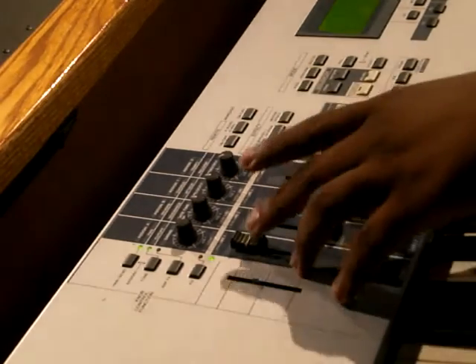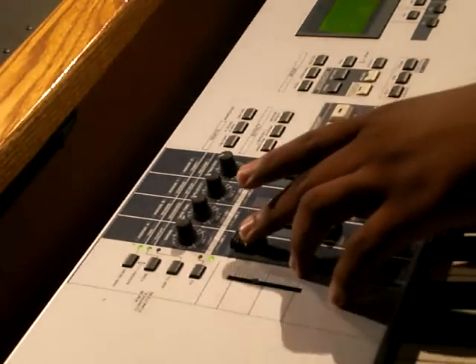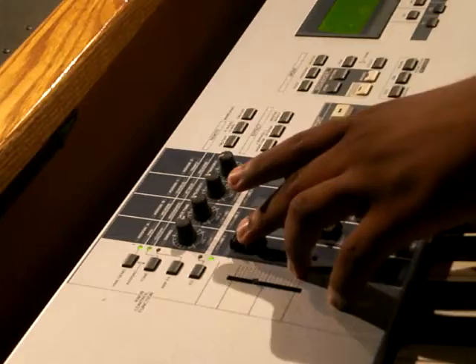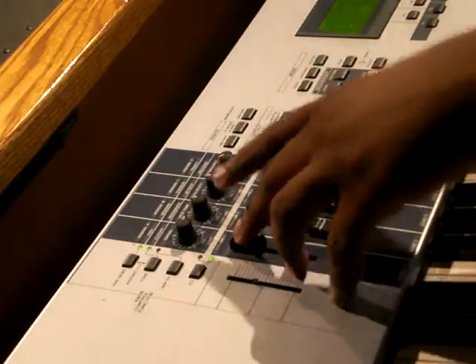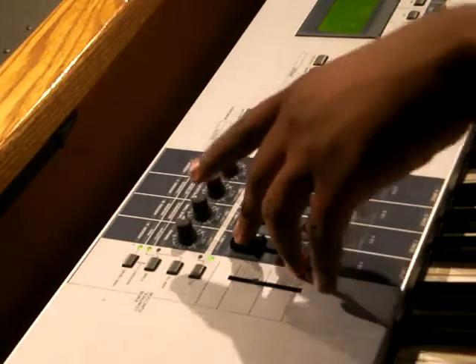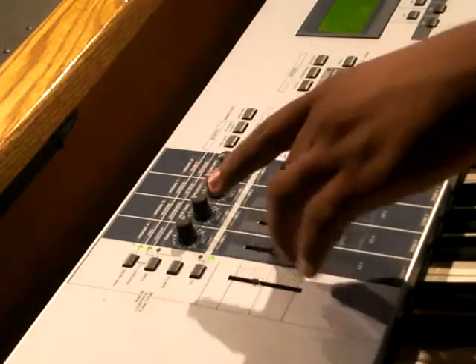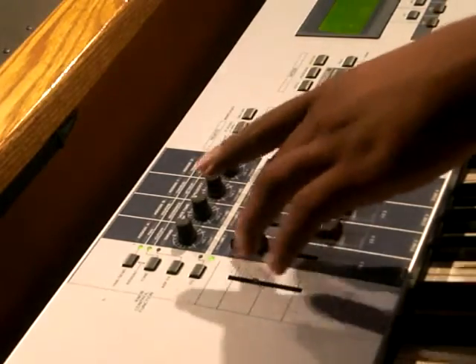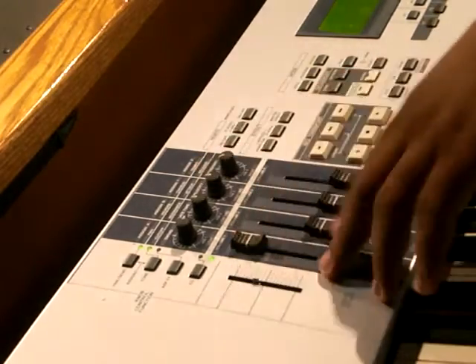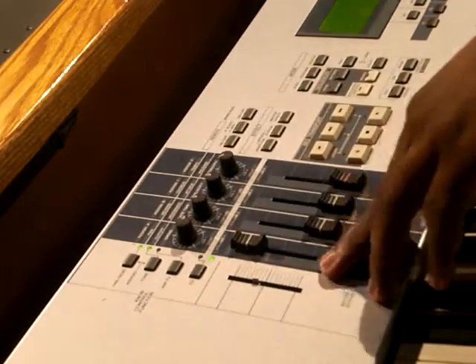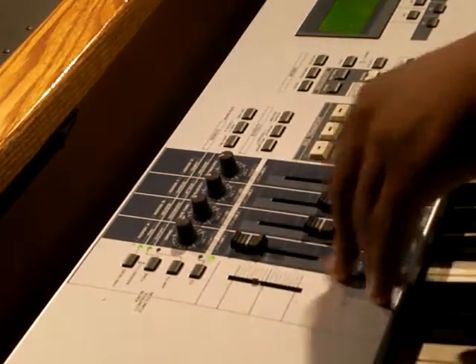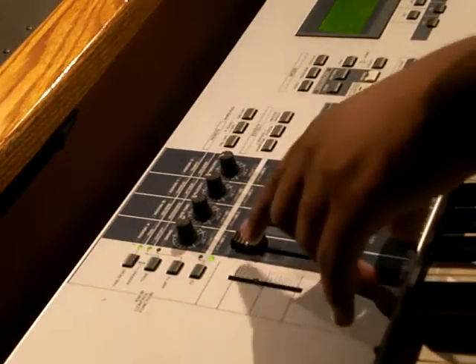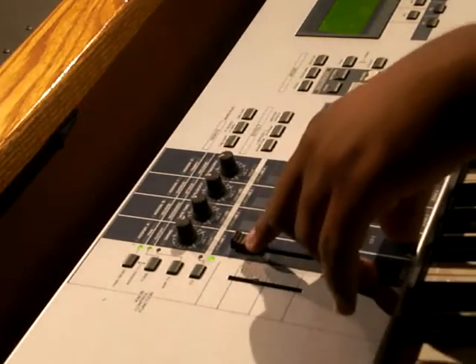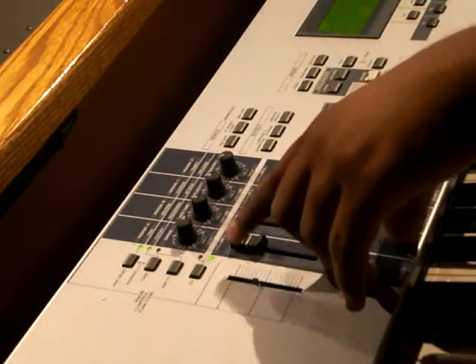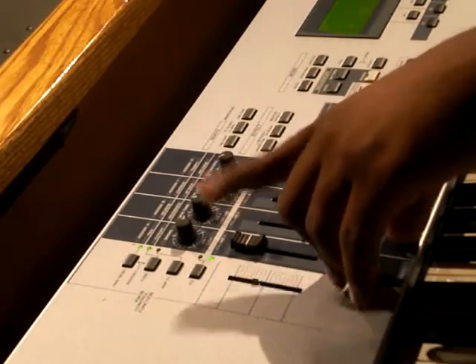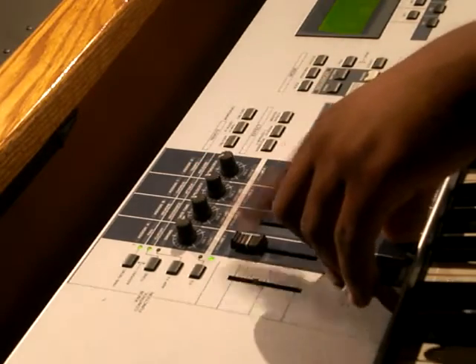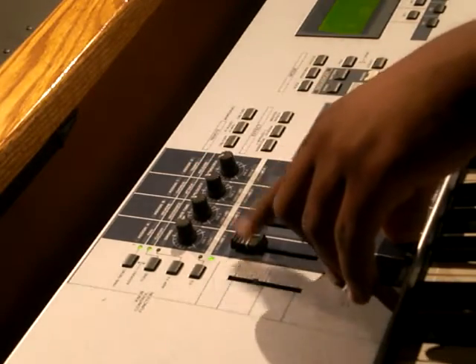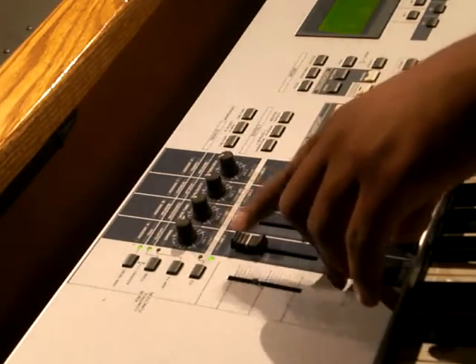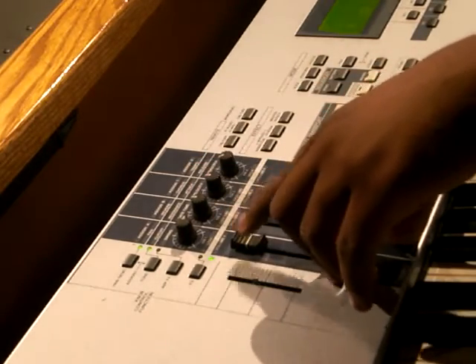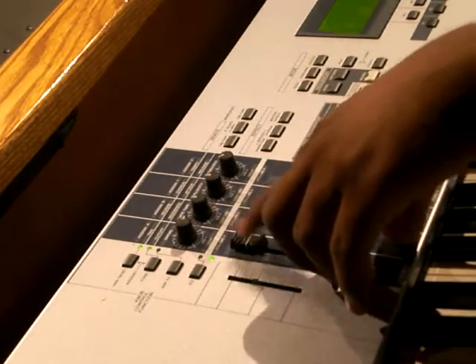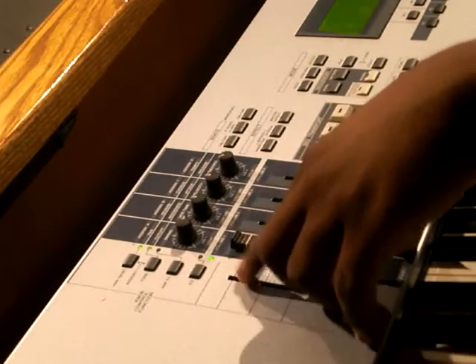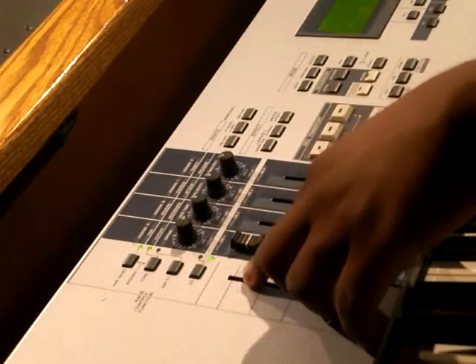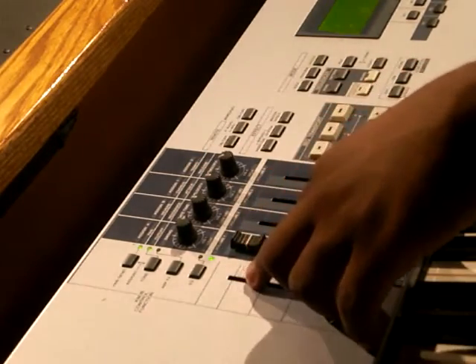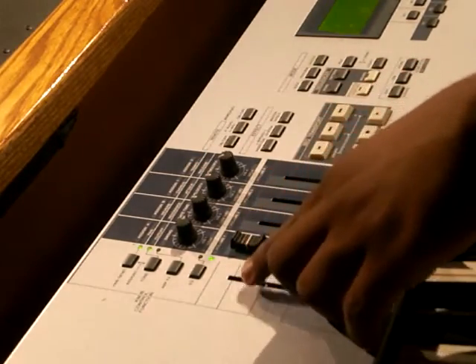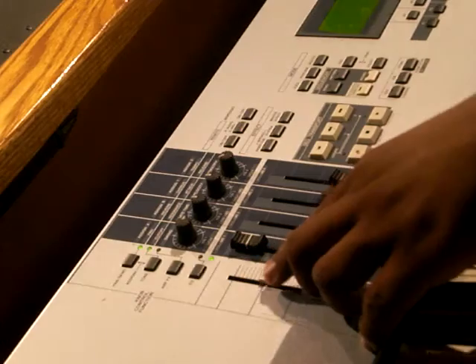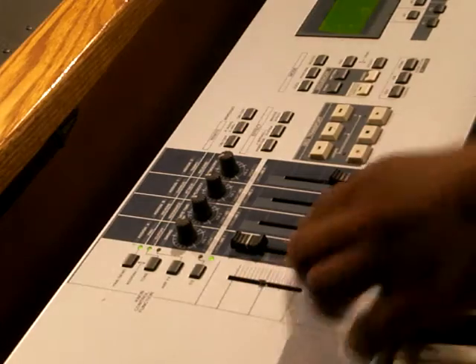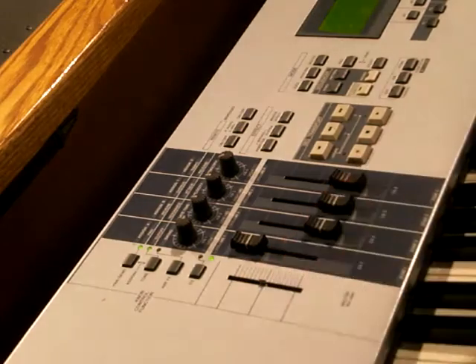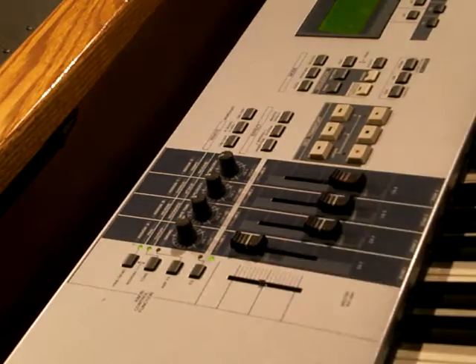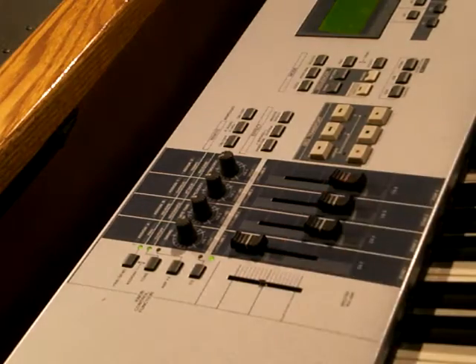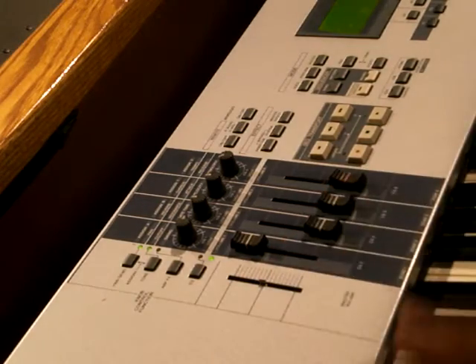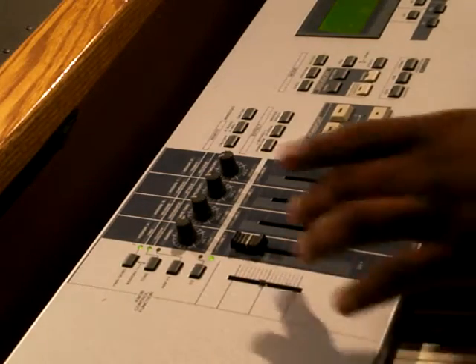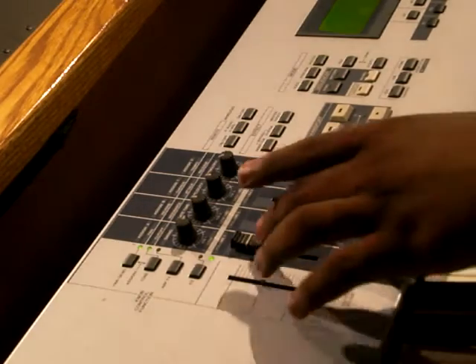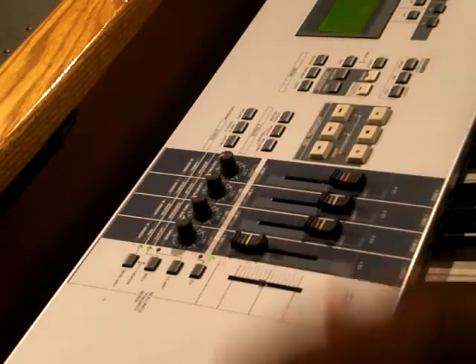The first bar is the 16 foot, the 8 foot, and the 4 foot, which gives you your basic sound. You always want to have this one out.